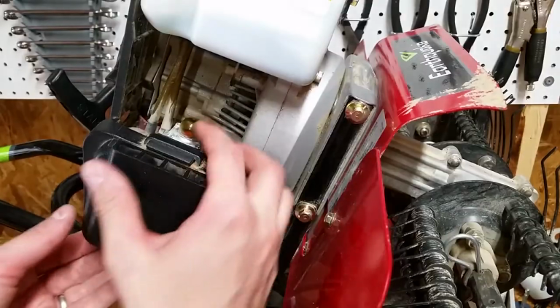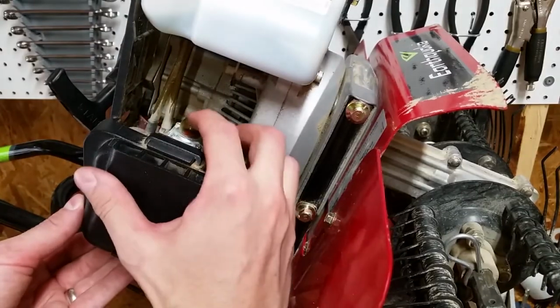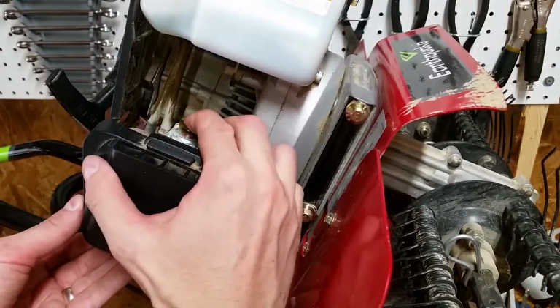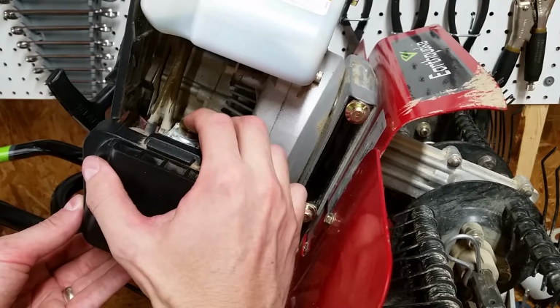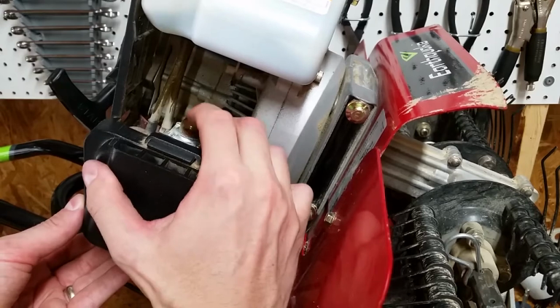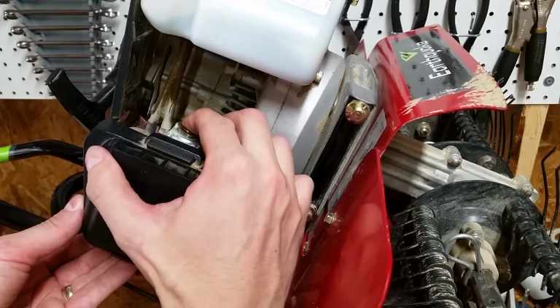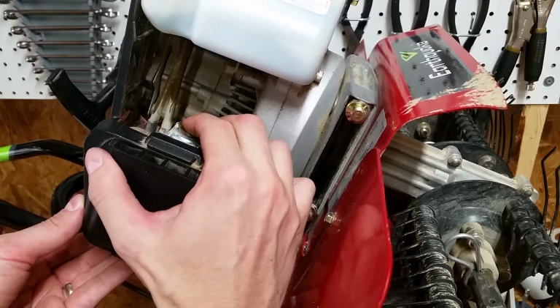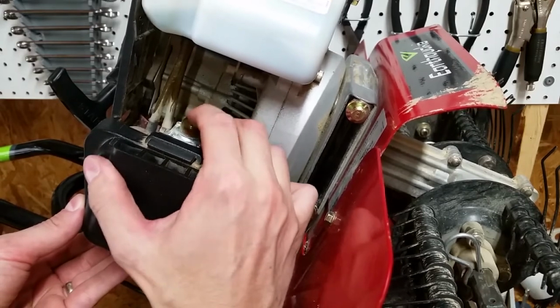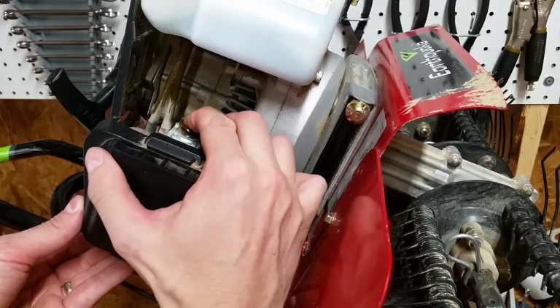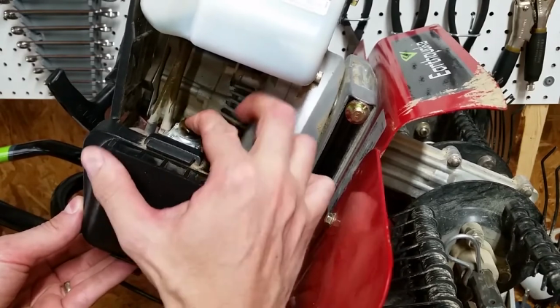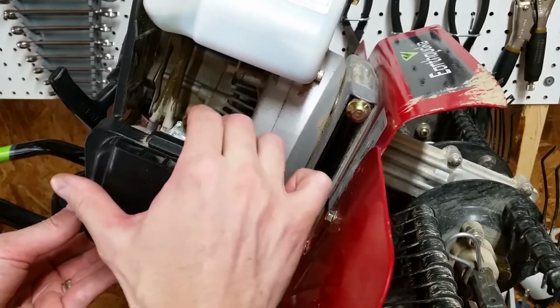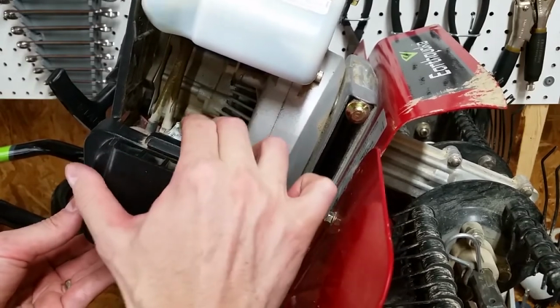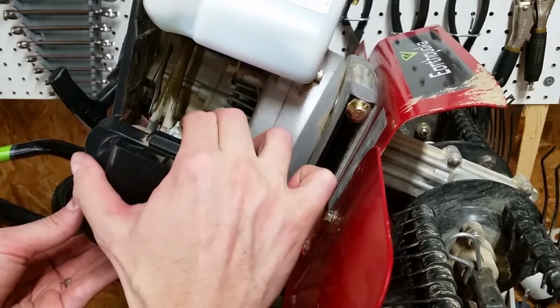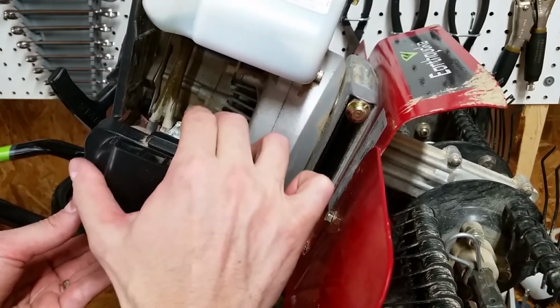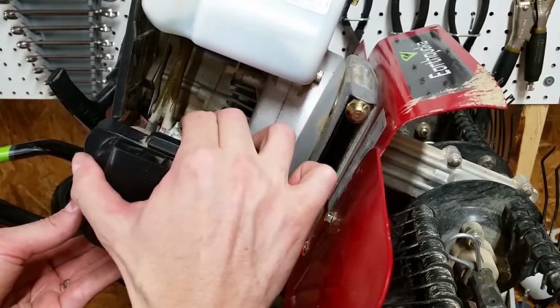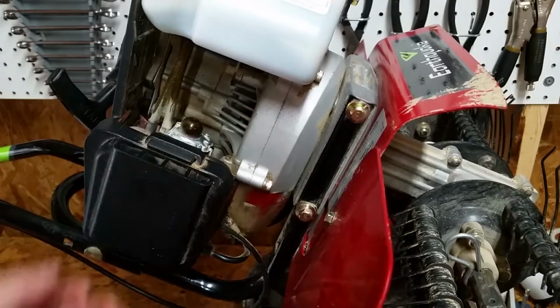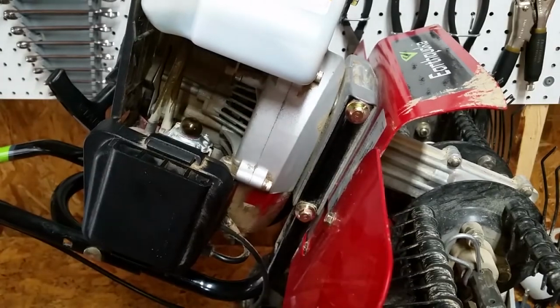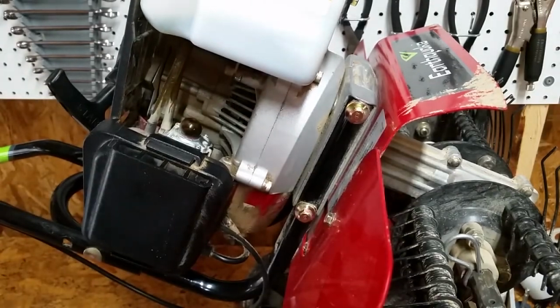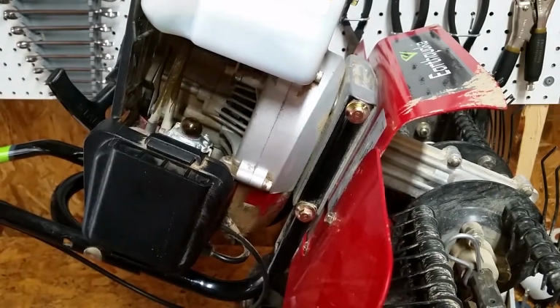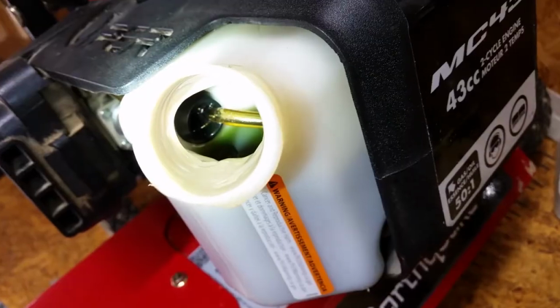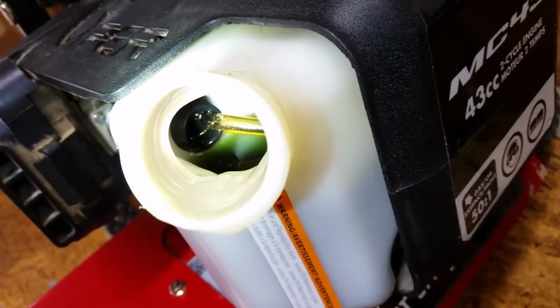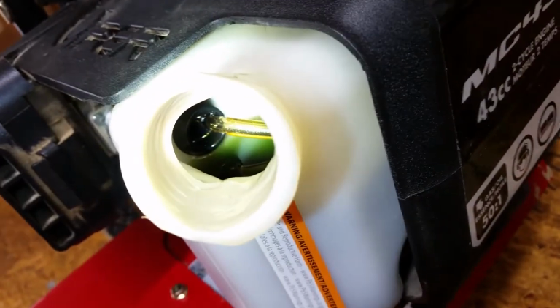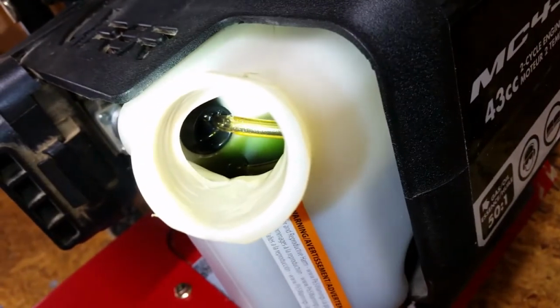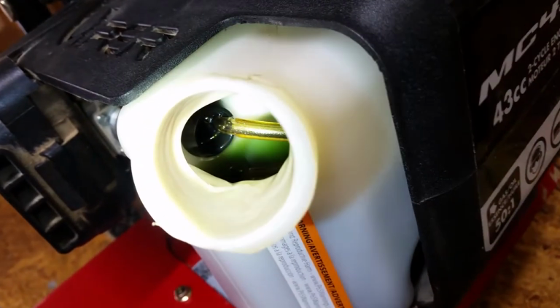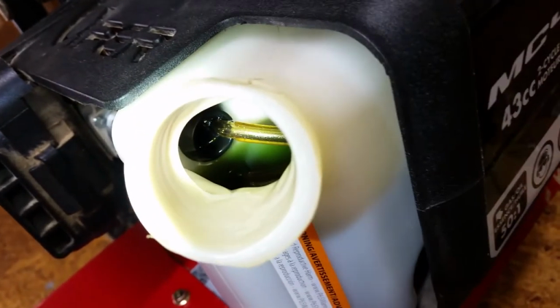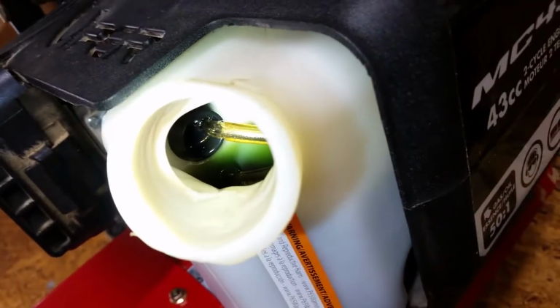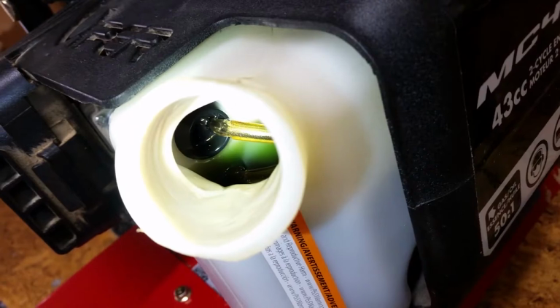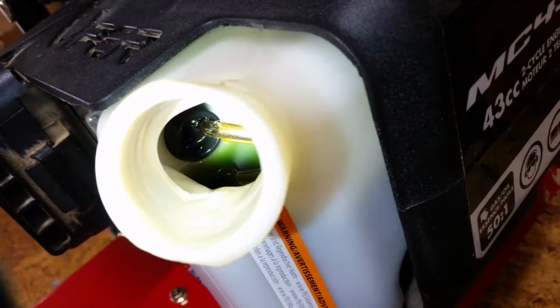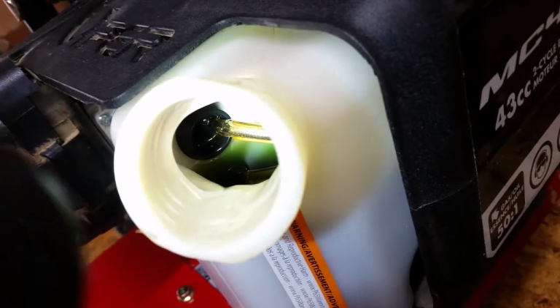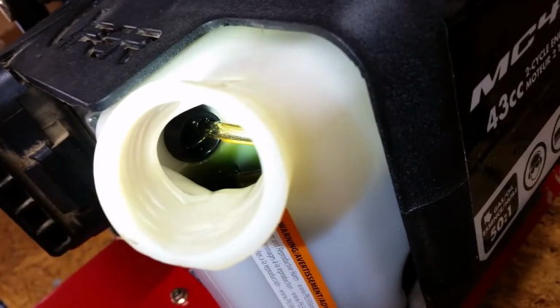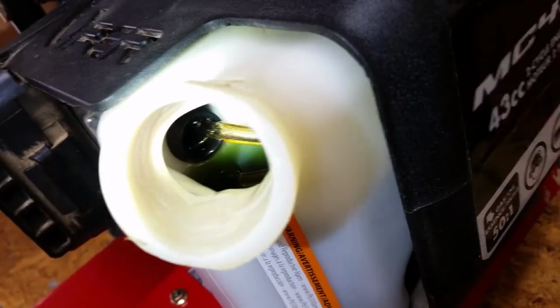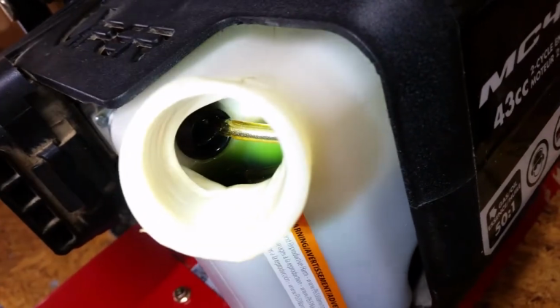If I tilt it back so fuel covers where the lines enter the tank, the primer bulb works. Sure enough, the return line has fallen completely off and the pickup line isn't hanging on by much.